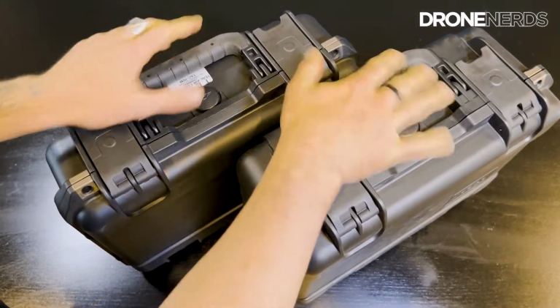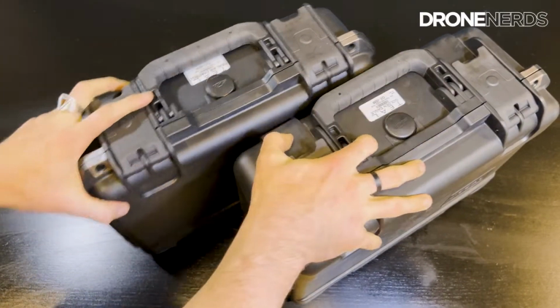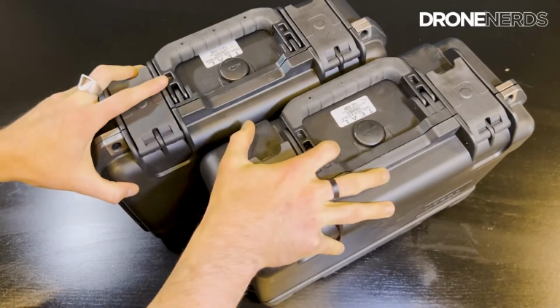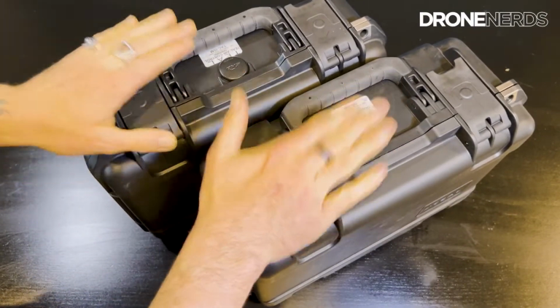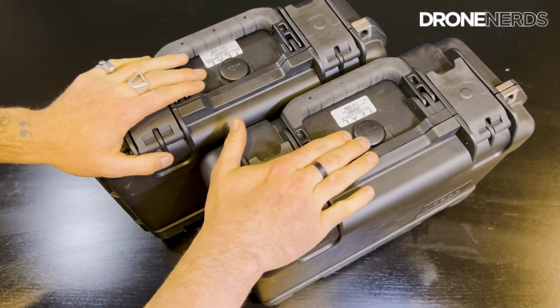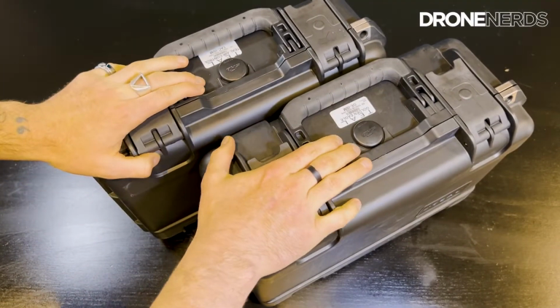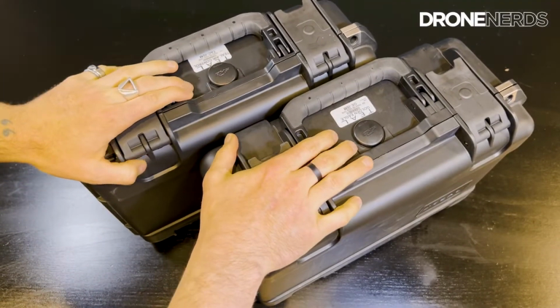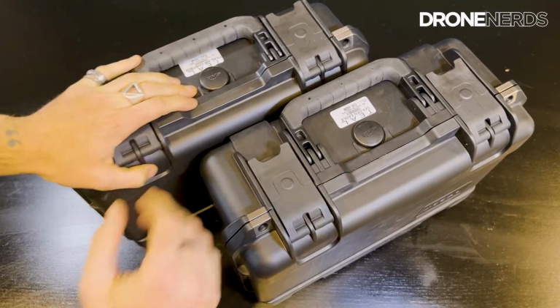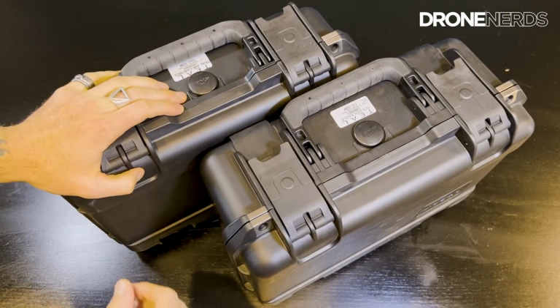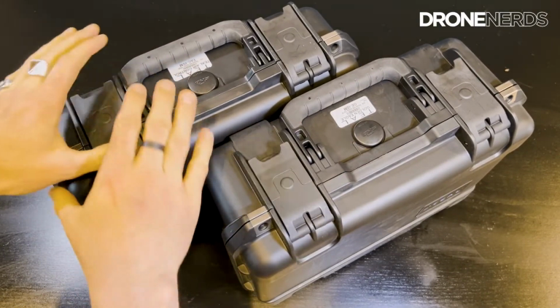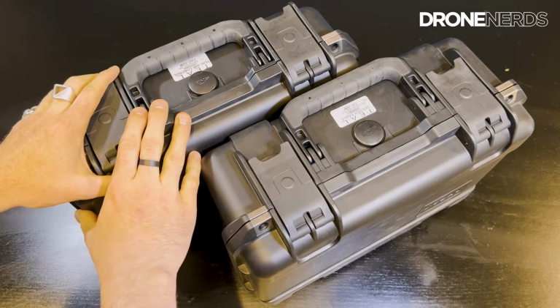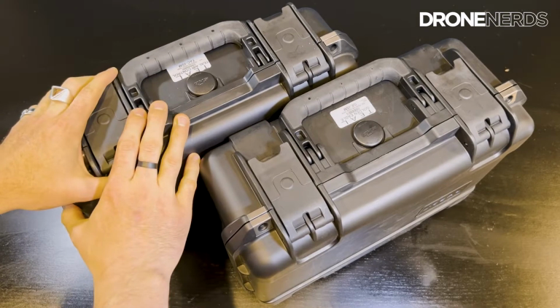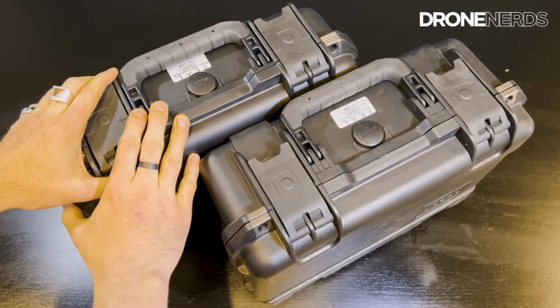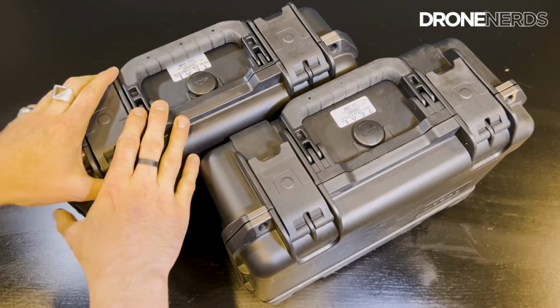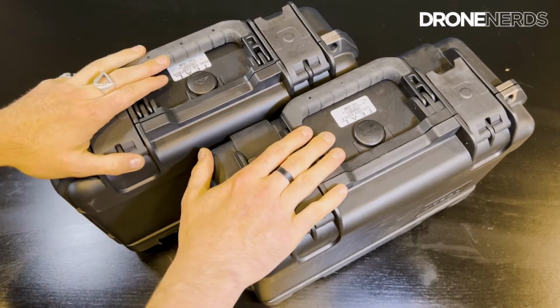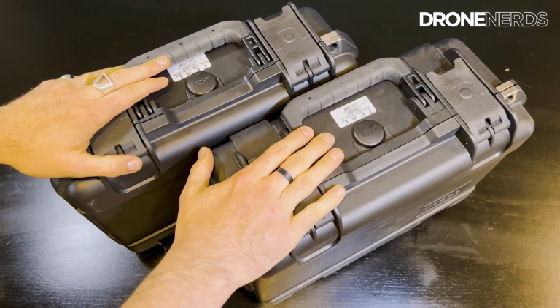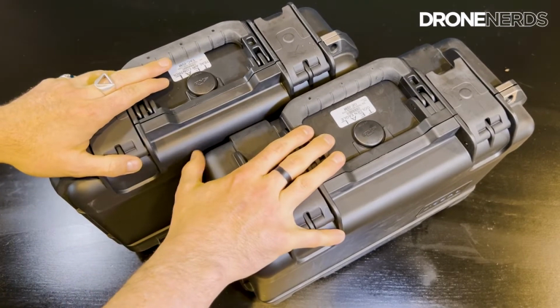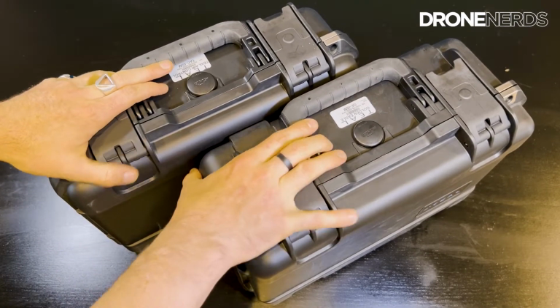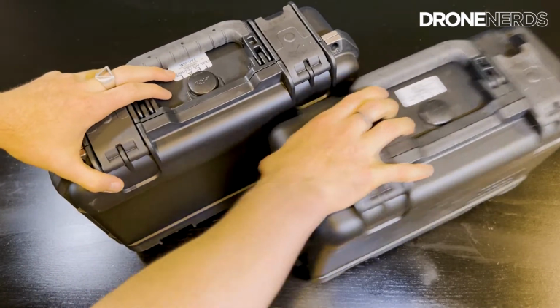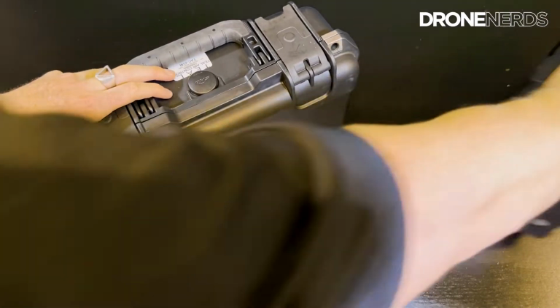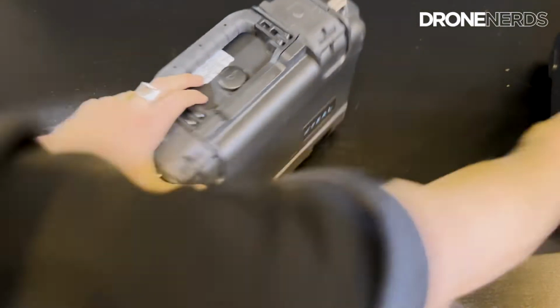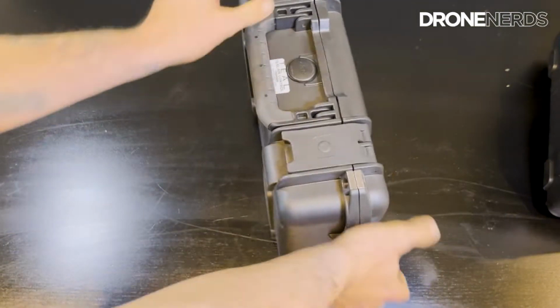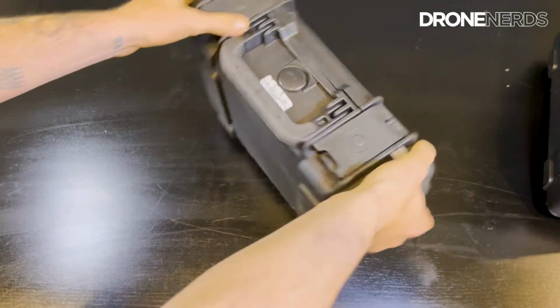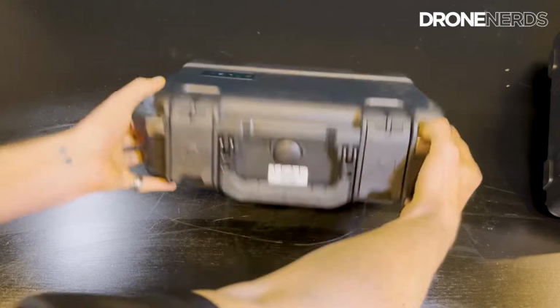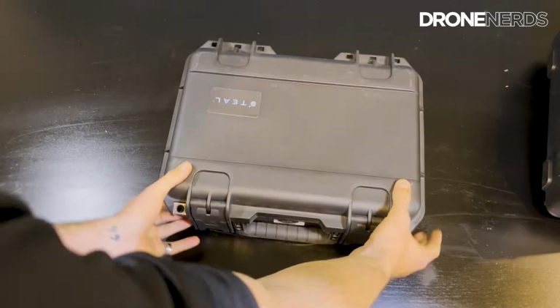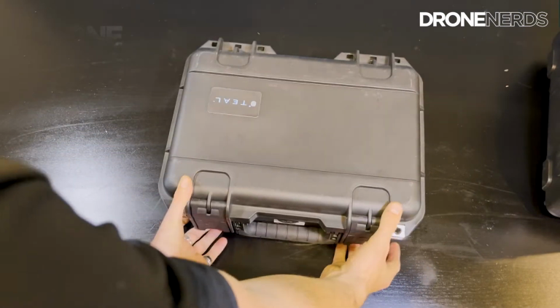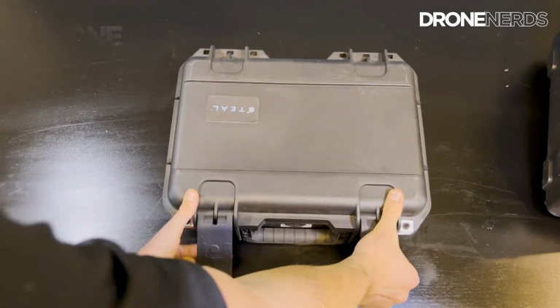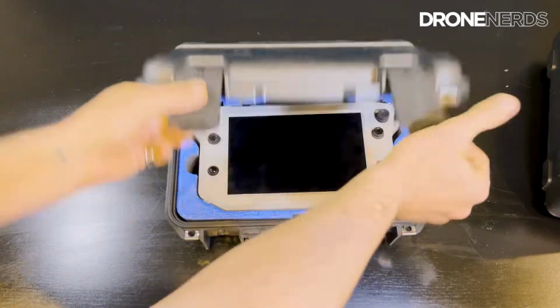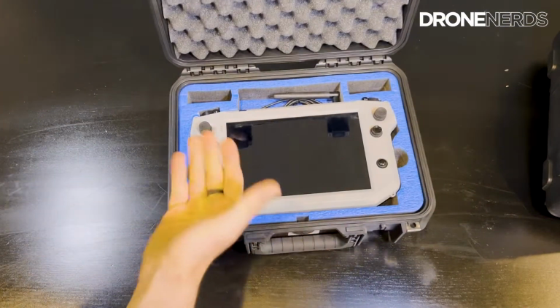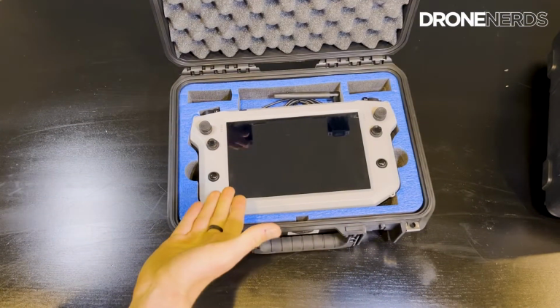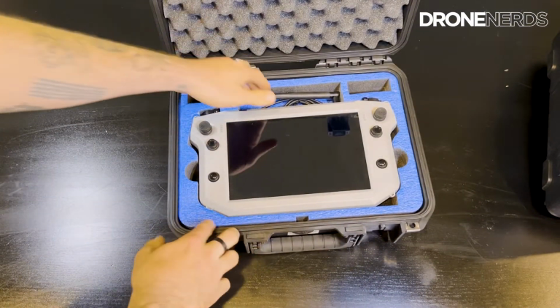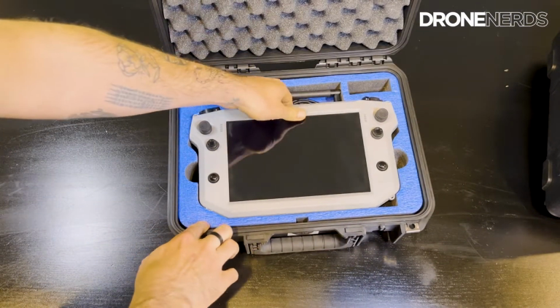The Golden Eagle comes in two cases. You have the Teal Golden Eagle in the large one, and then you have the controller, or TACK, in the other. Let's open each of these up and take a look inside.